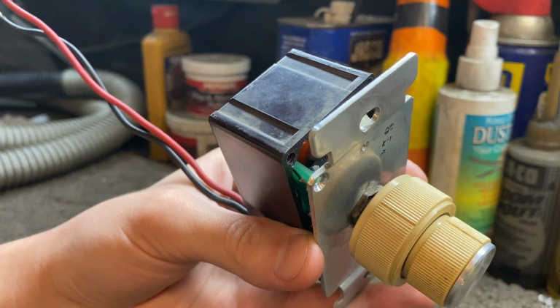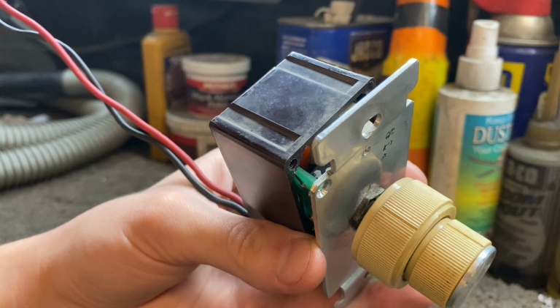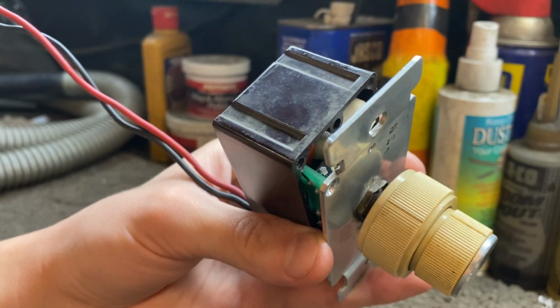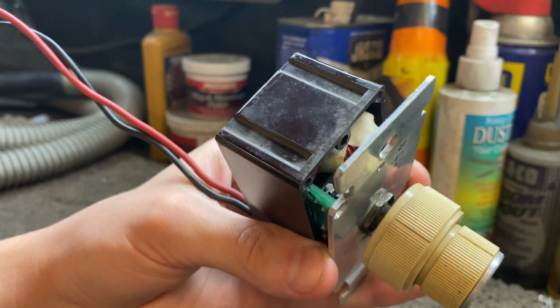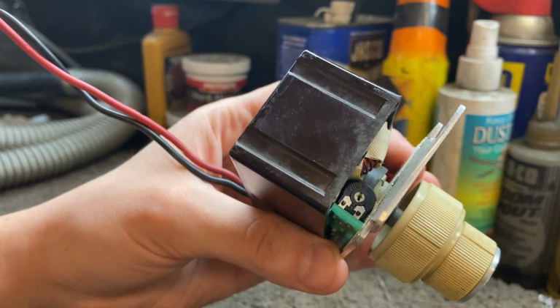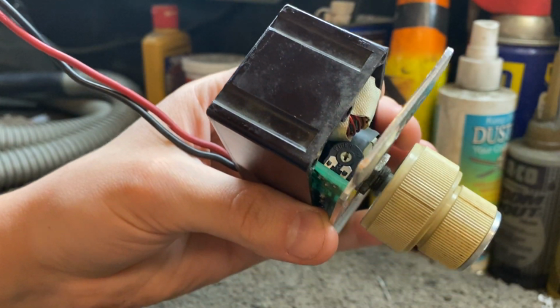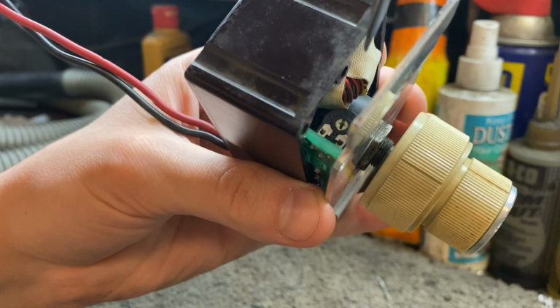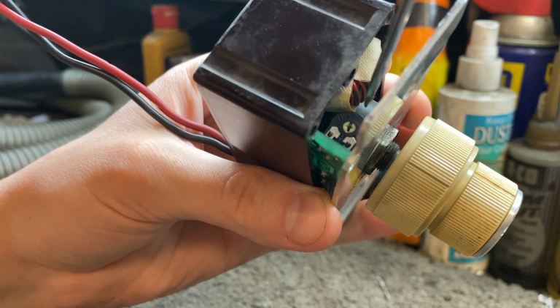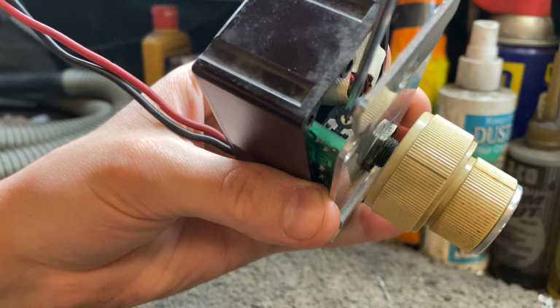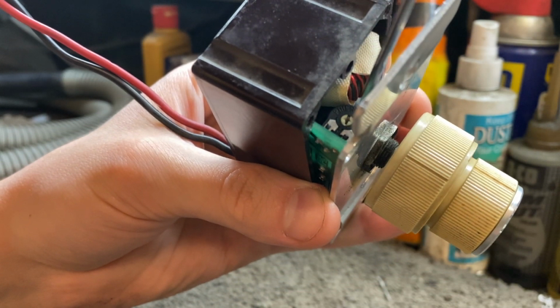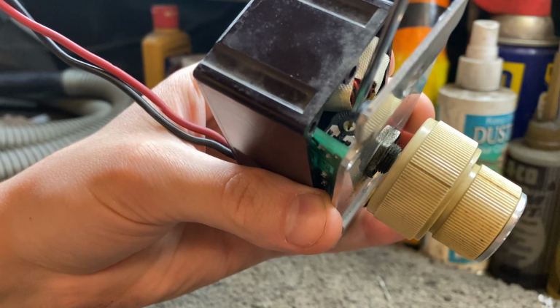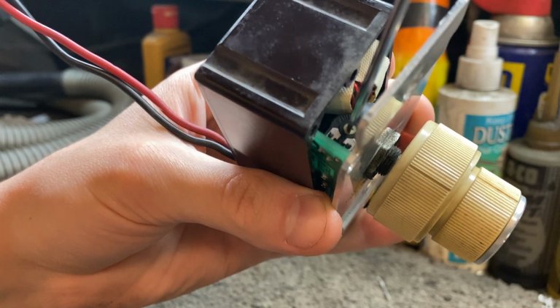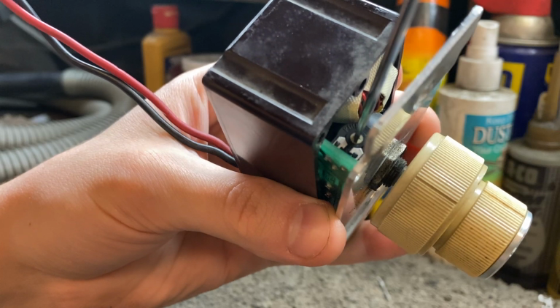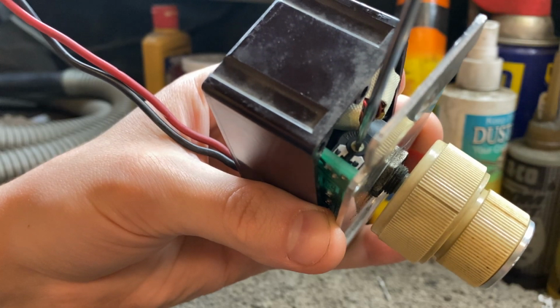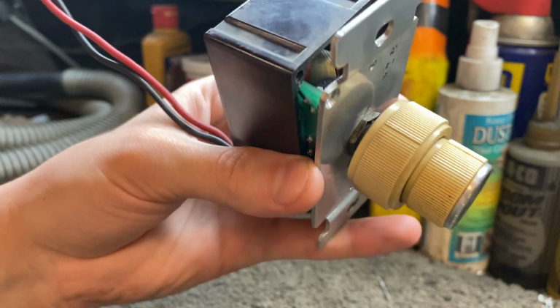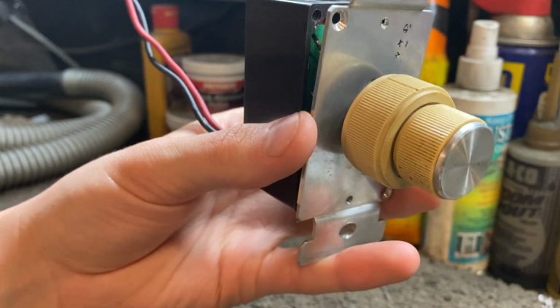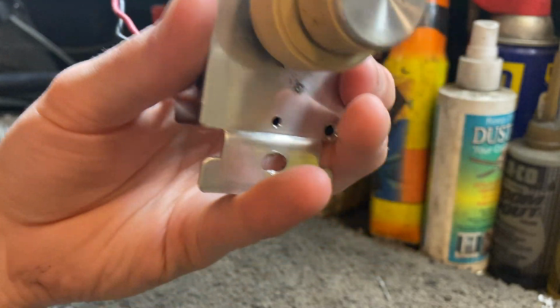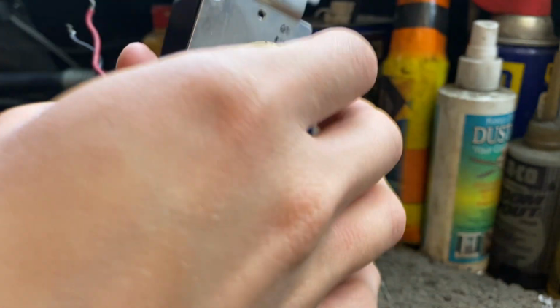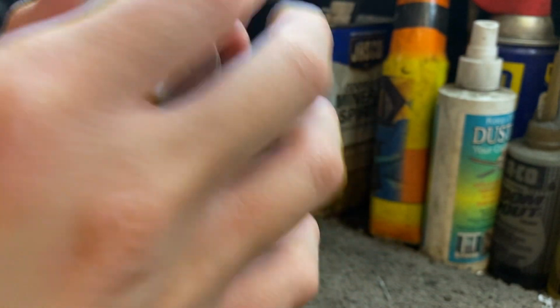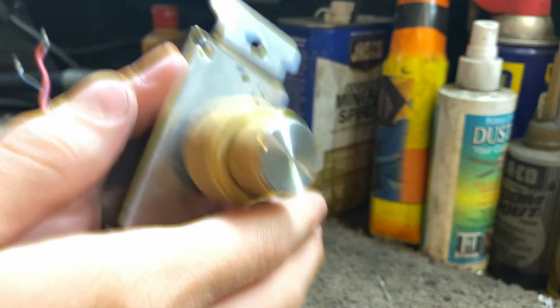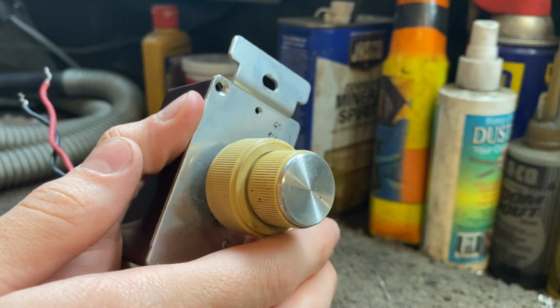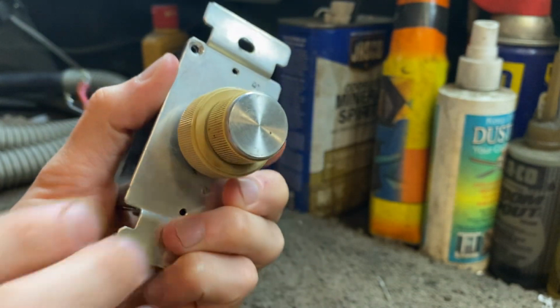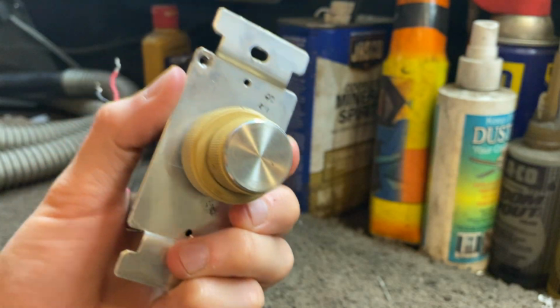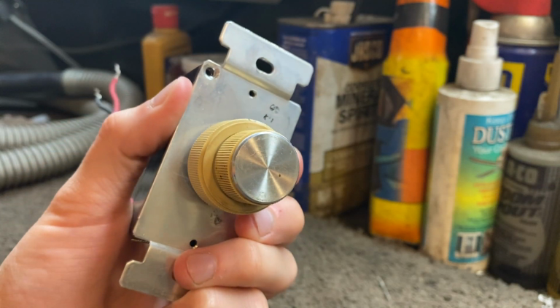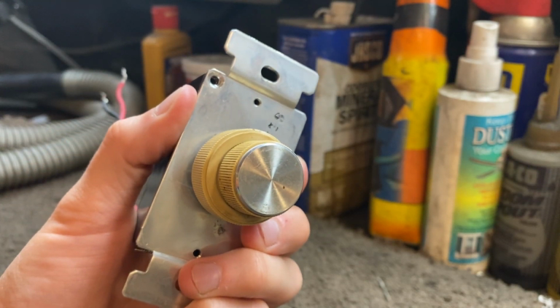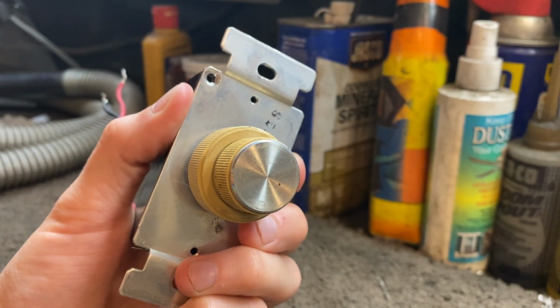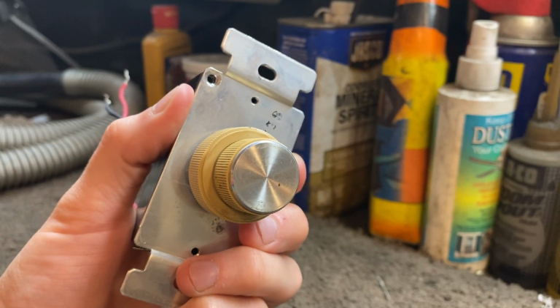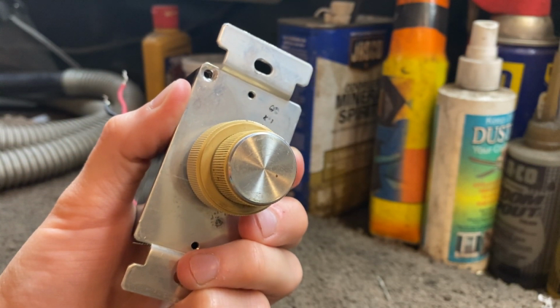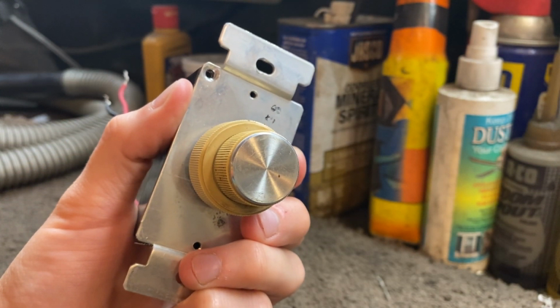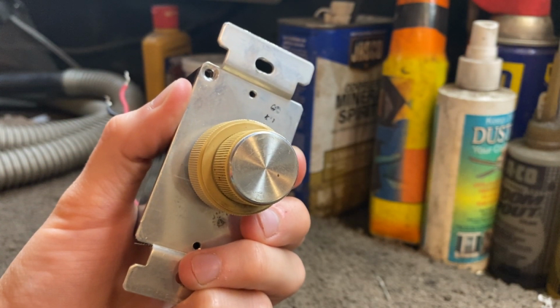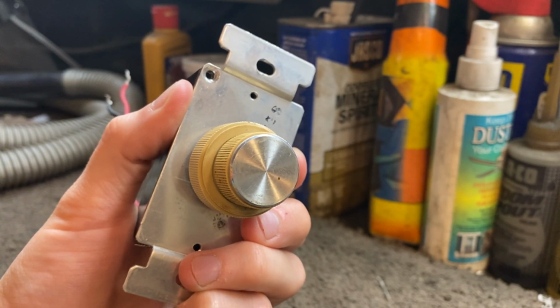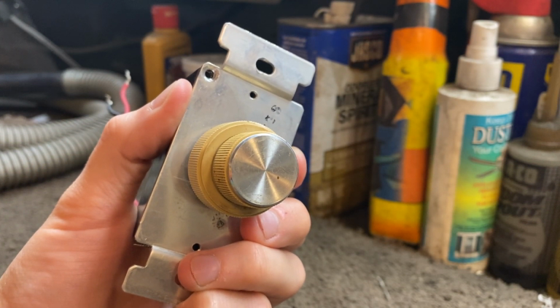And again, if you want that calming aesthetic low, turn it slightly back to the left until you get the low speed you desire. And that is how you set the trim pot on a Superfan control.